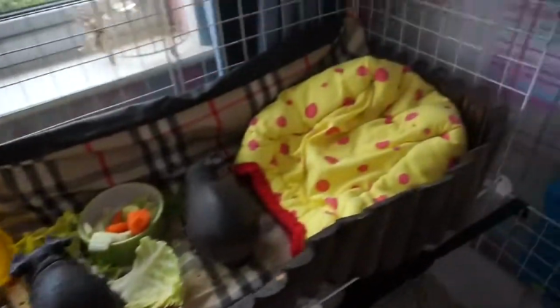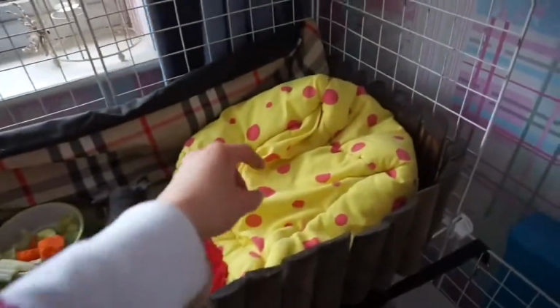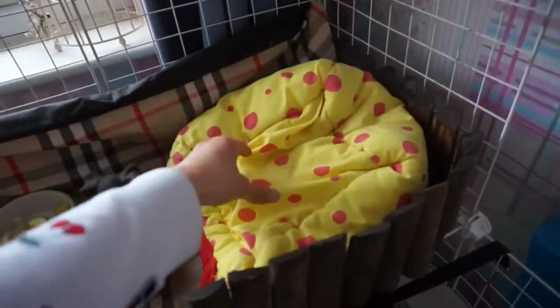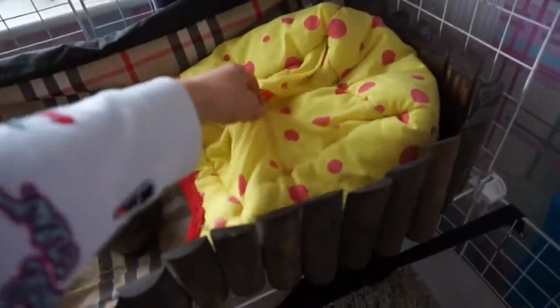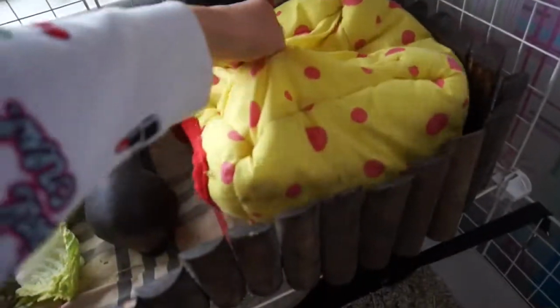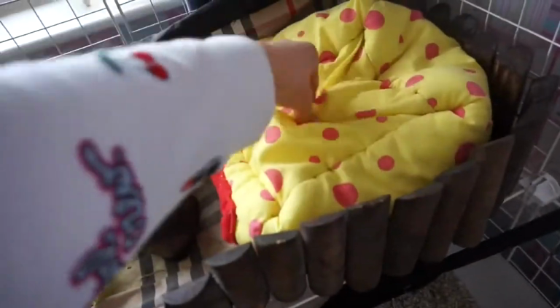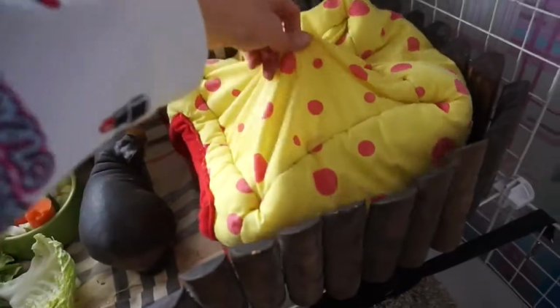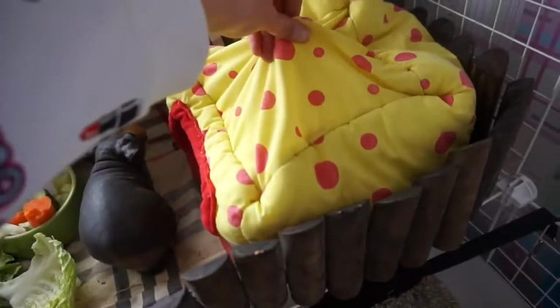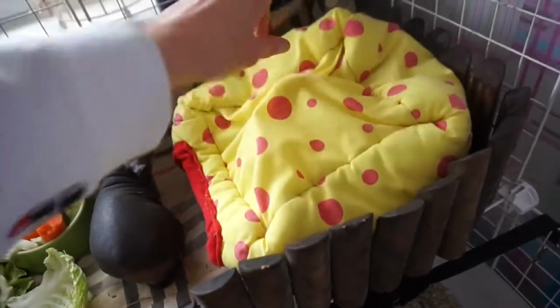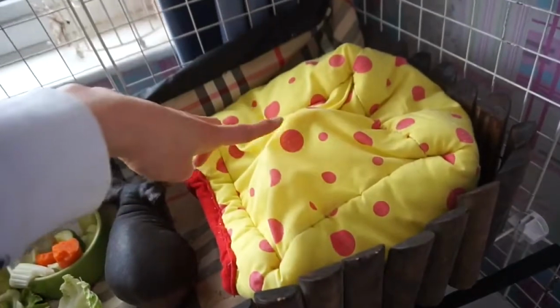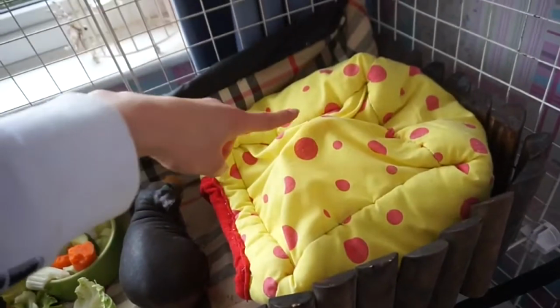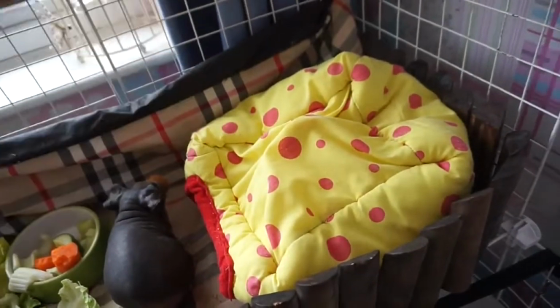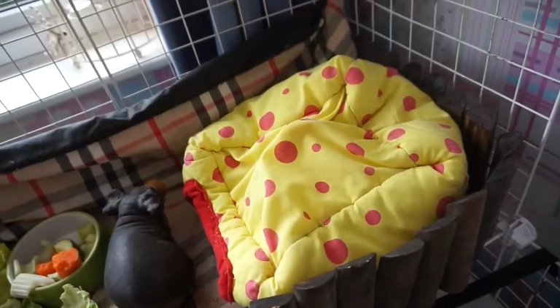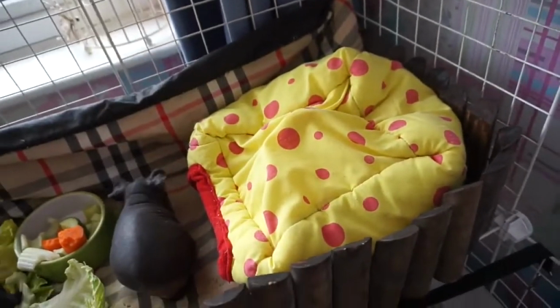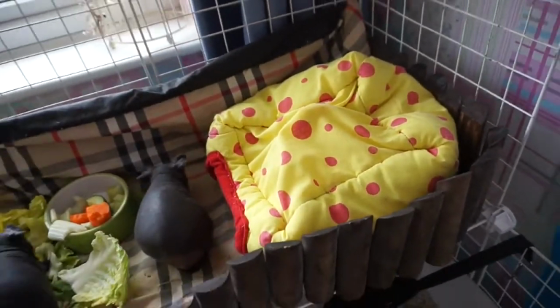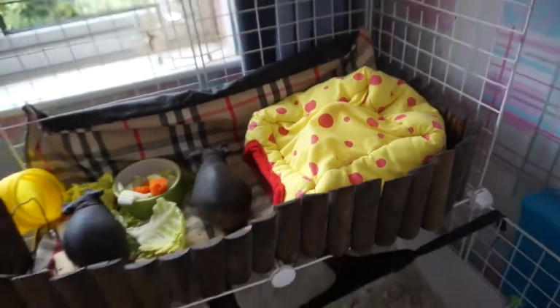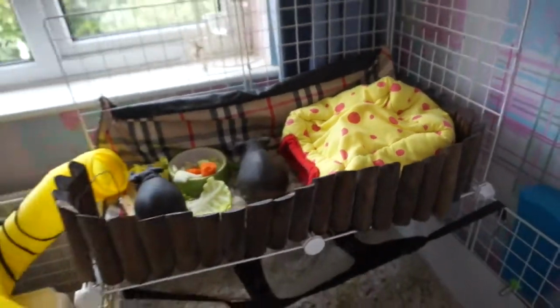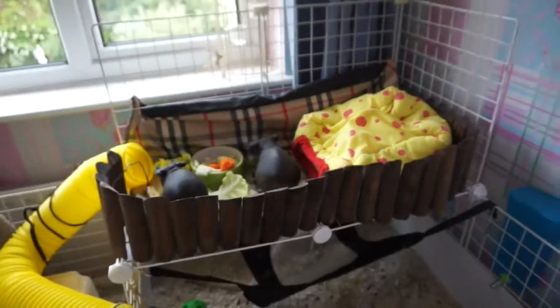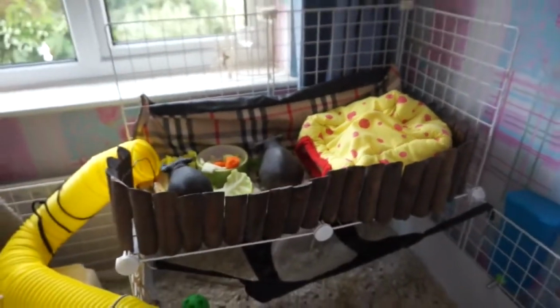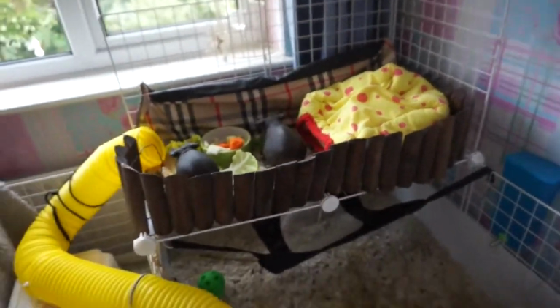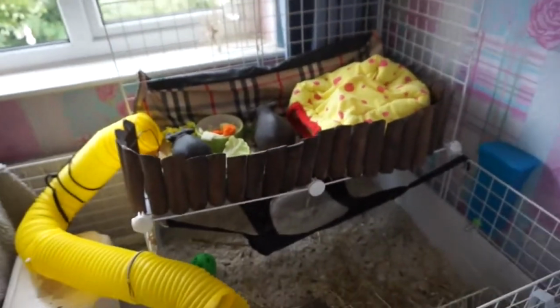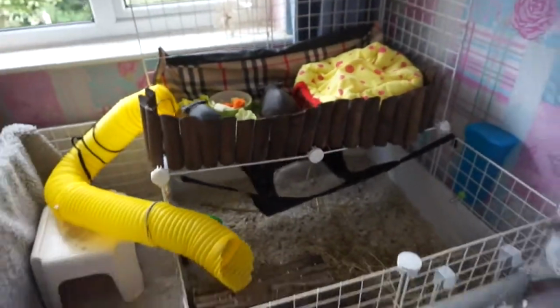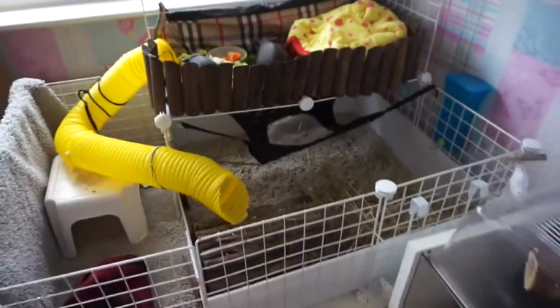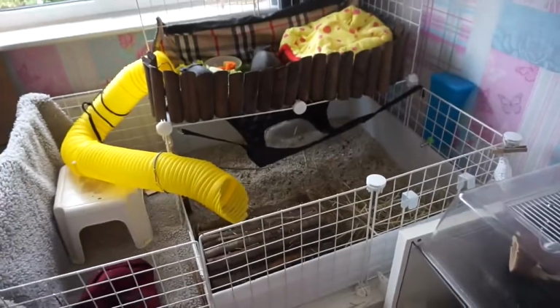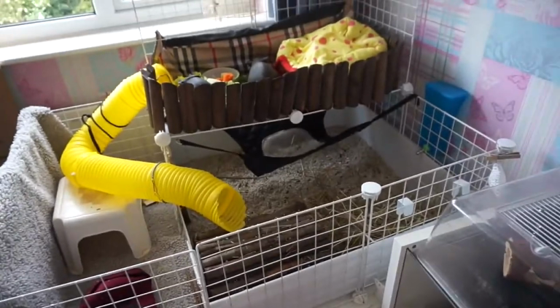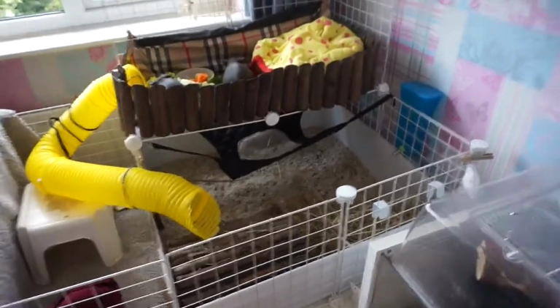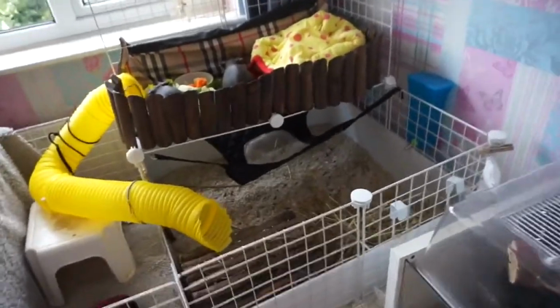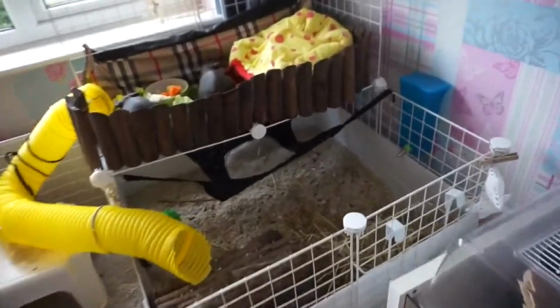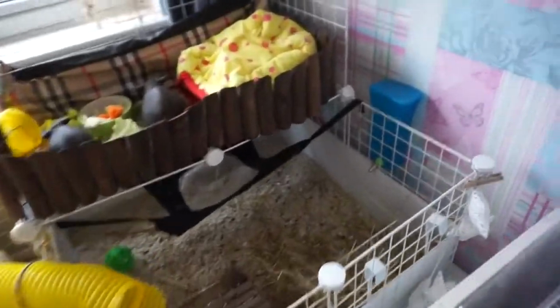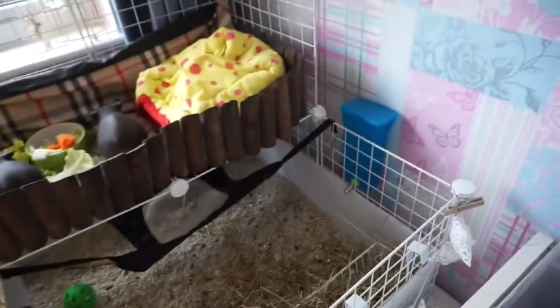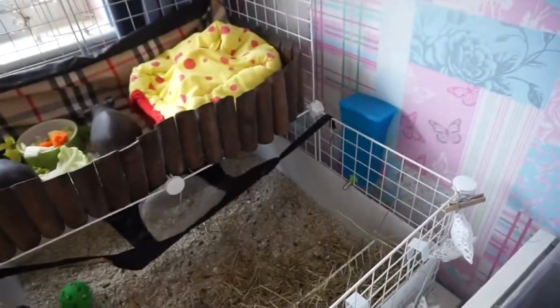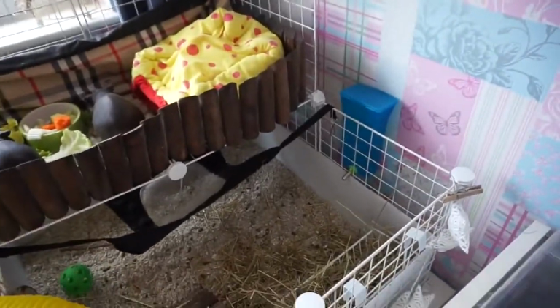Another fleecy house here which they absolutely love — this is their favourite. Yeah, that's pretty much it for their setup, and they have their bottle down there too.